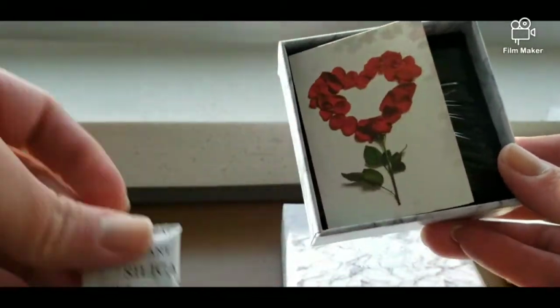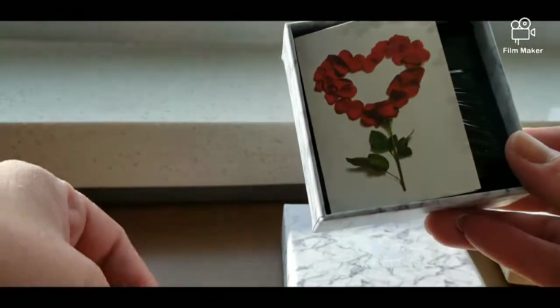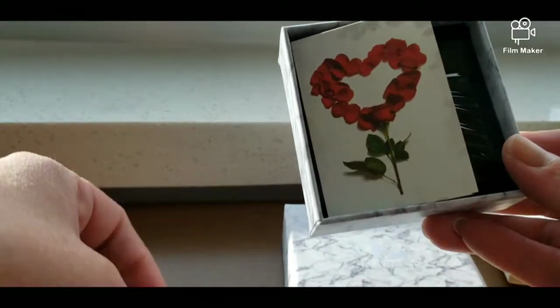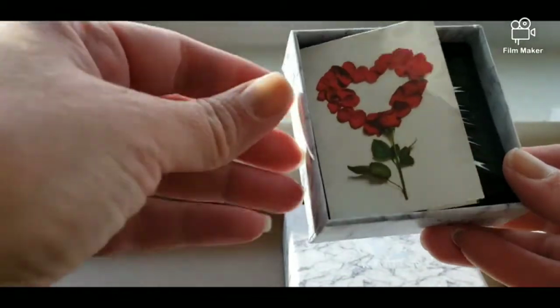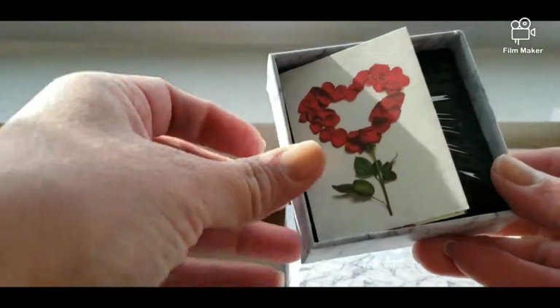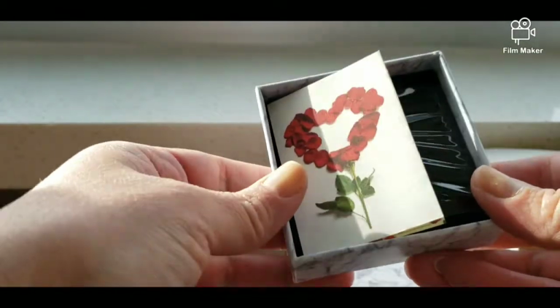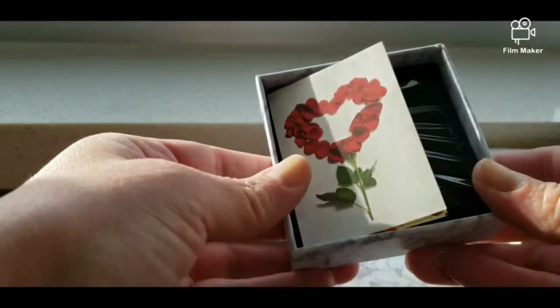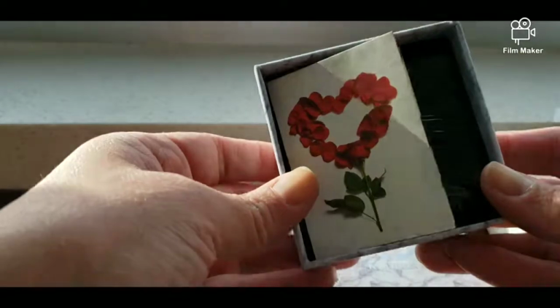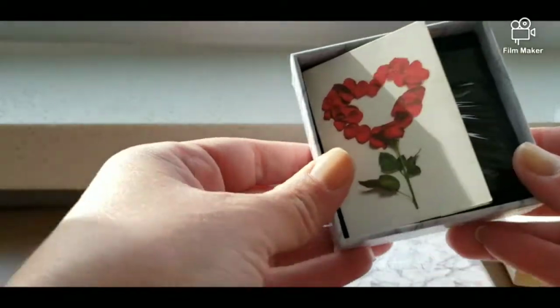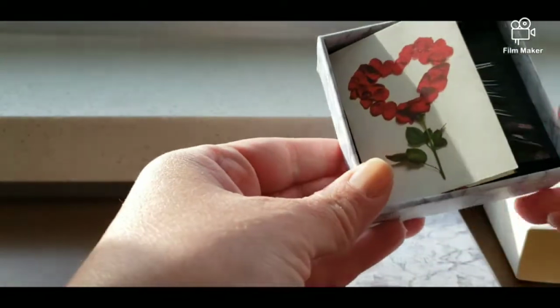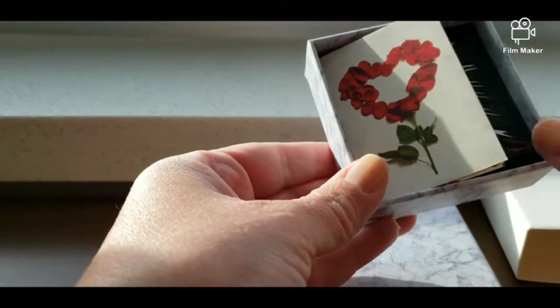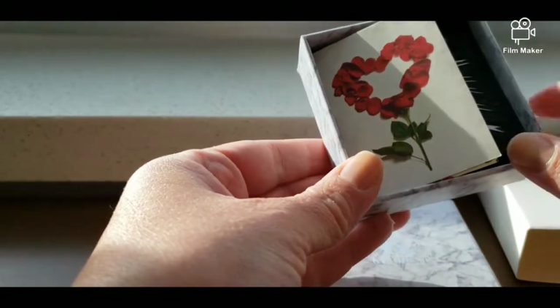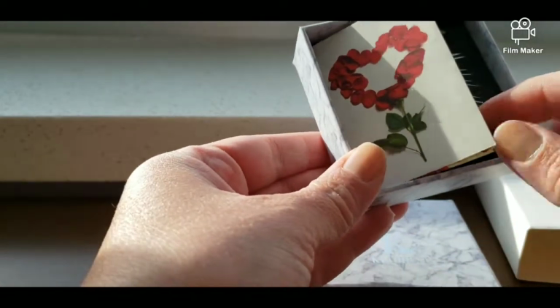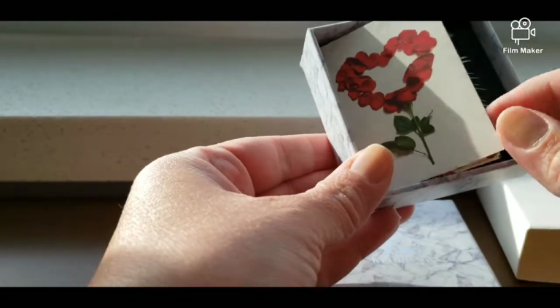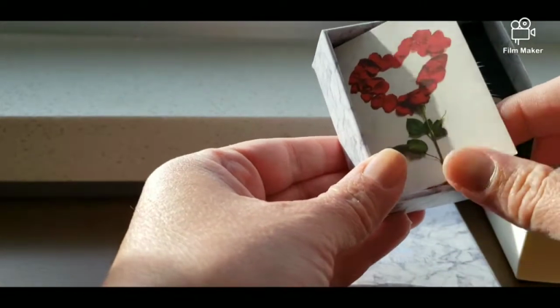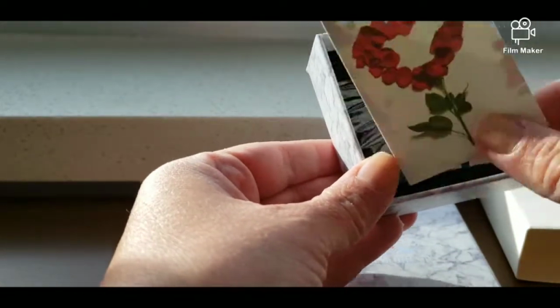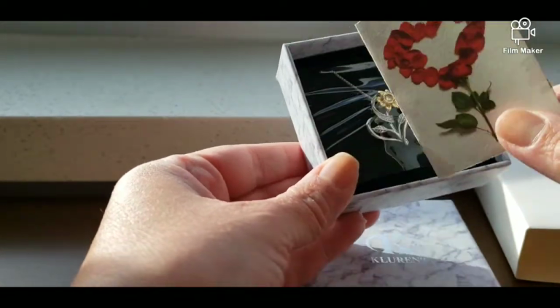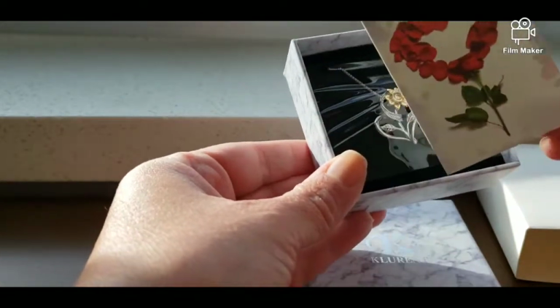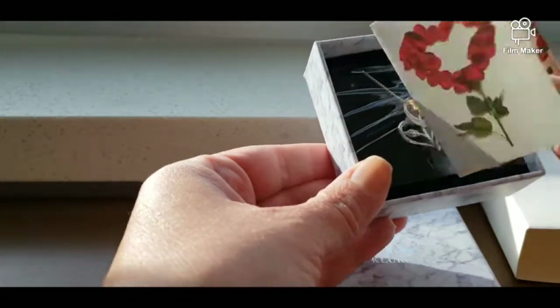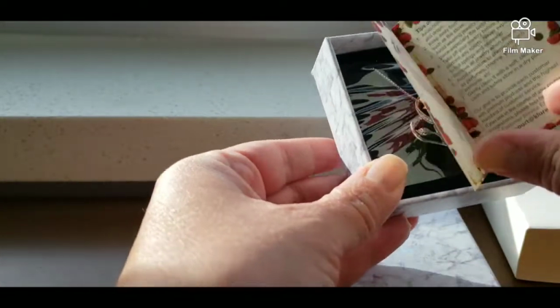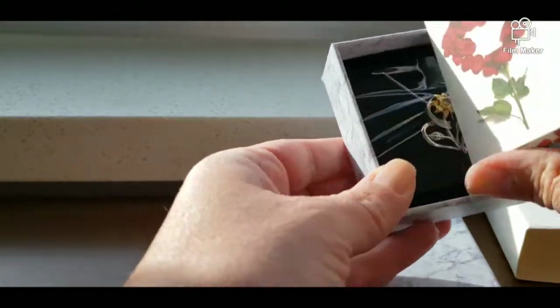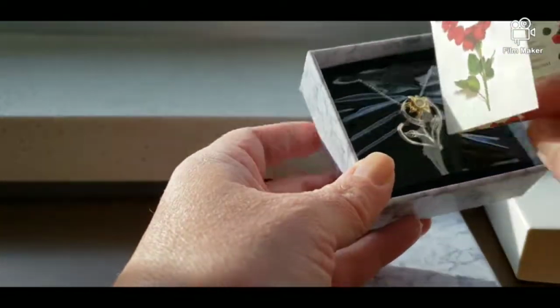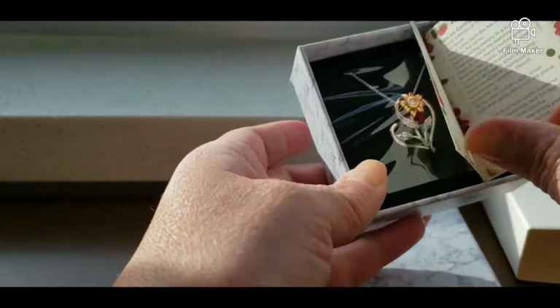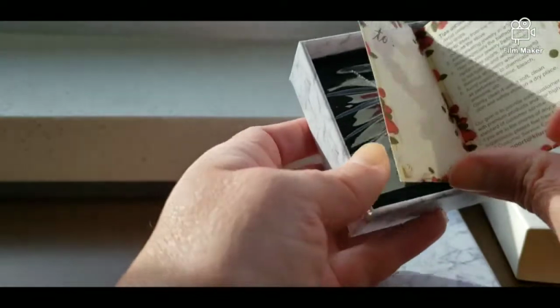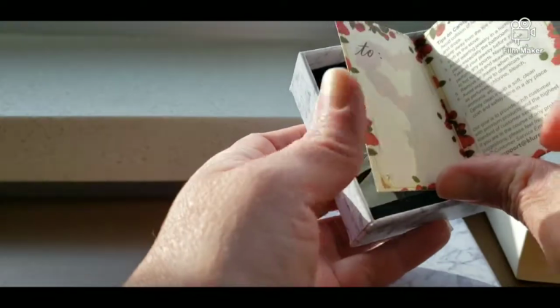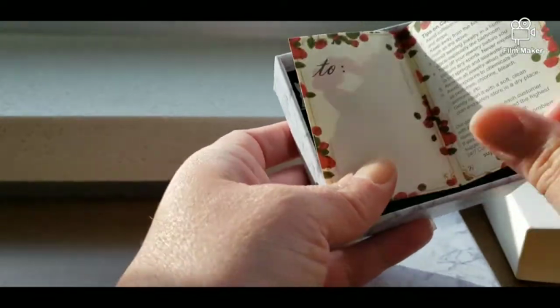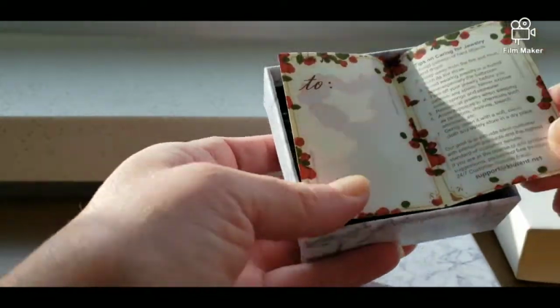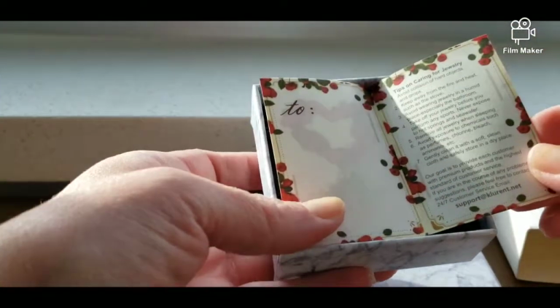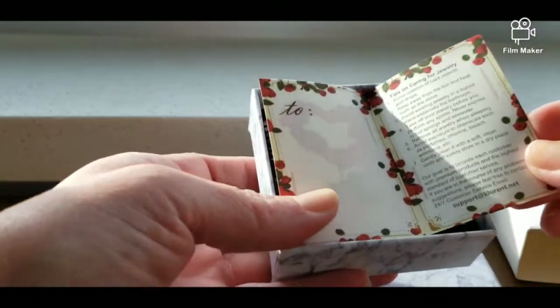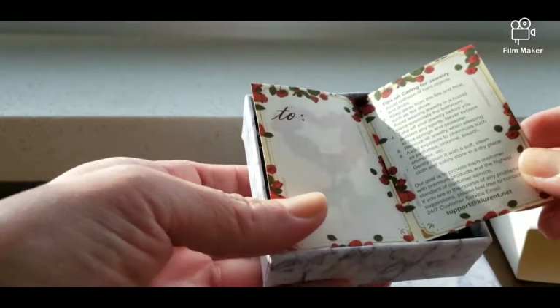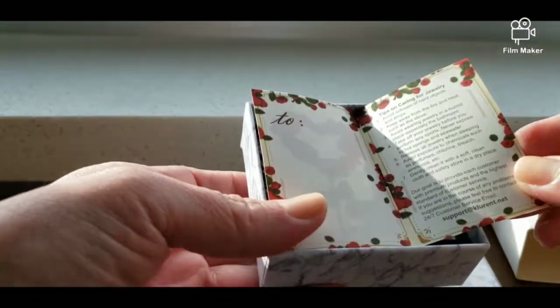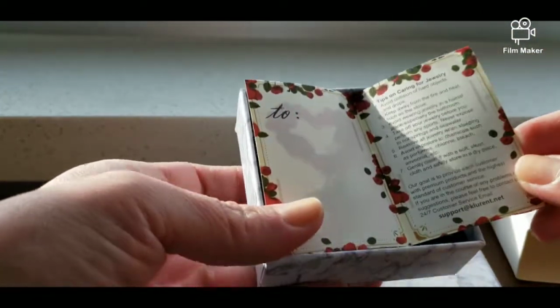As you can see, it comes nicely packaged. It has a care instruction card, and on the side of that you can basically just write who you're giving it to.